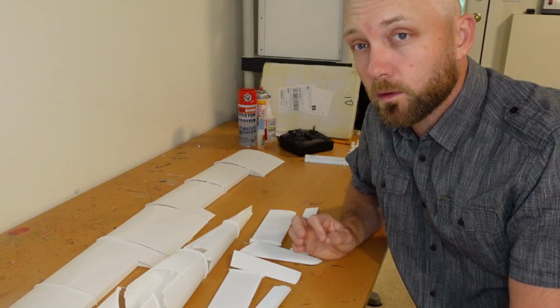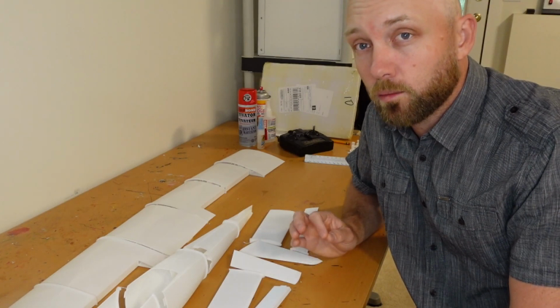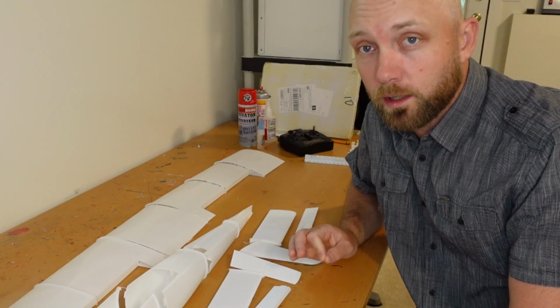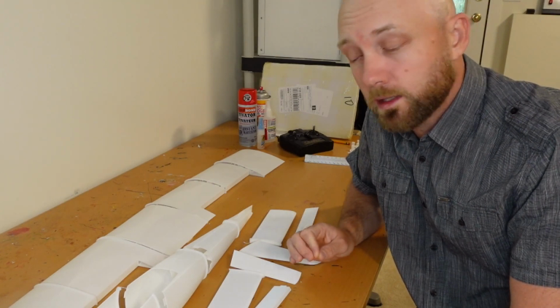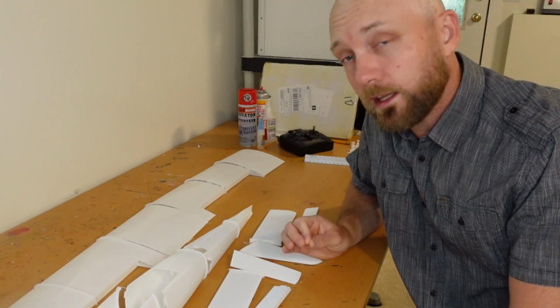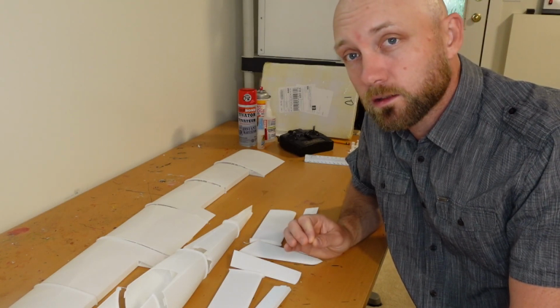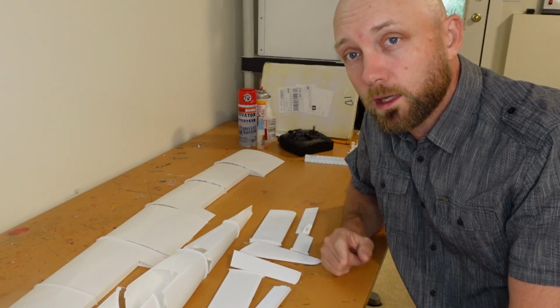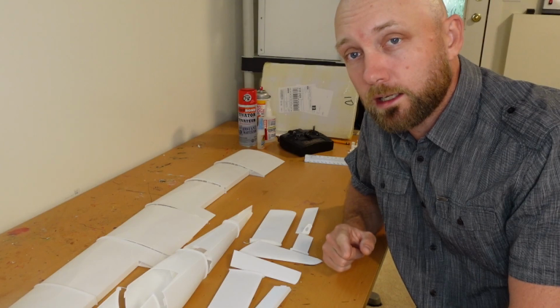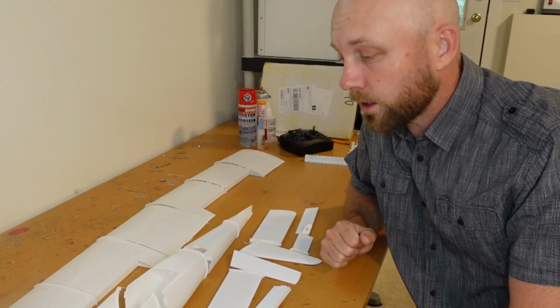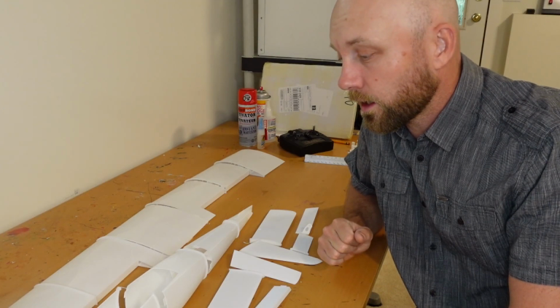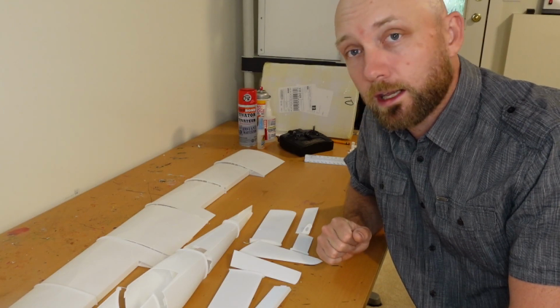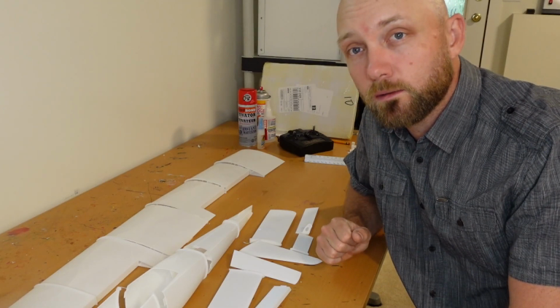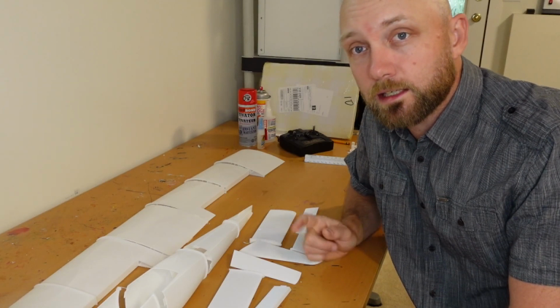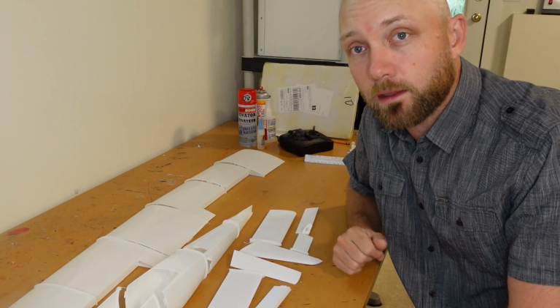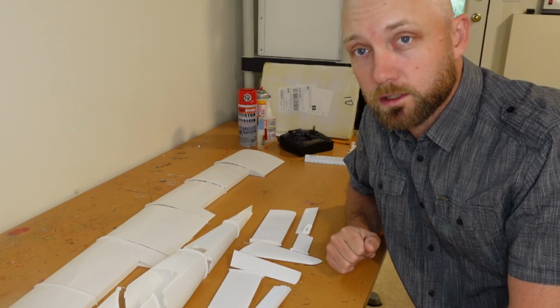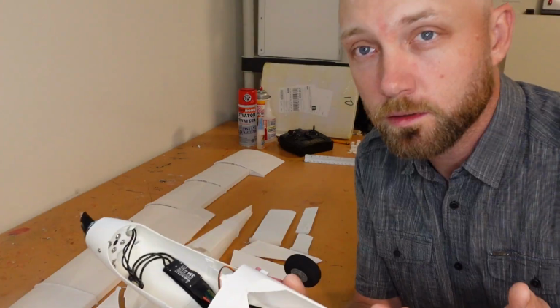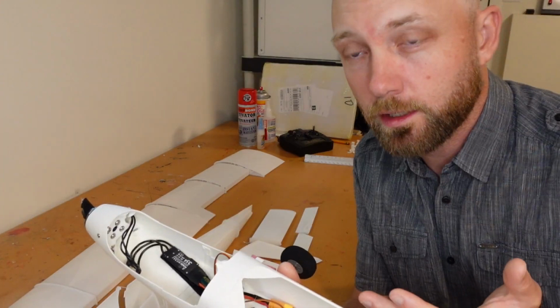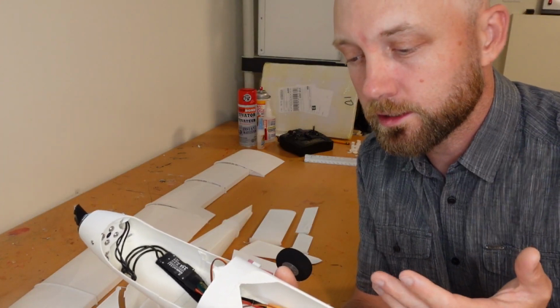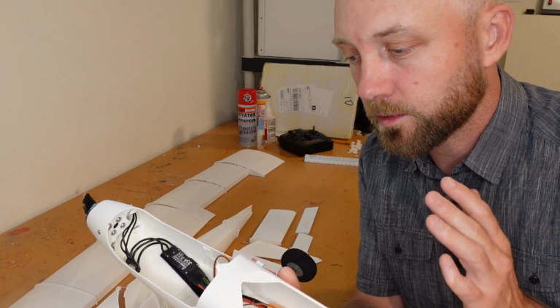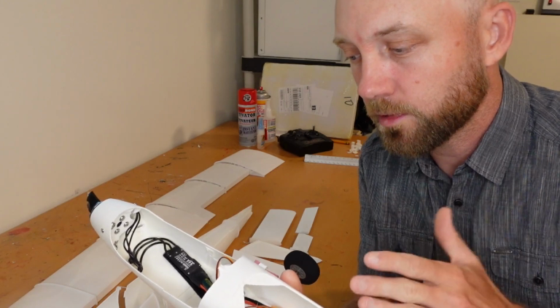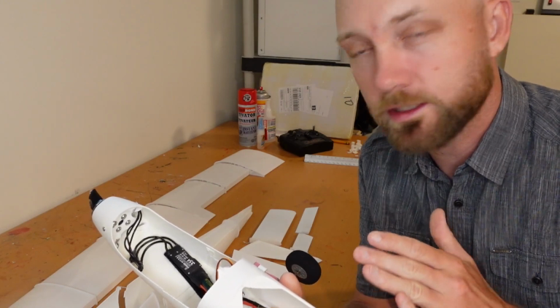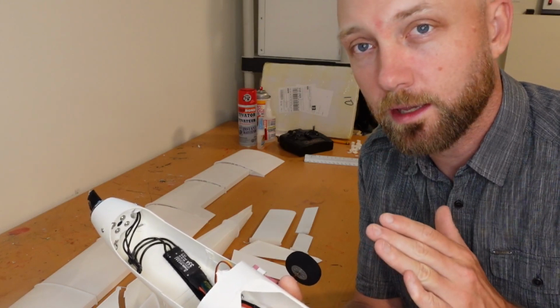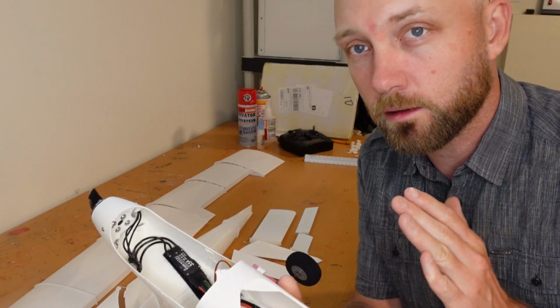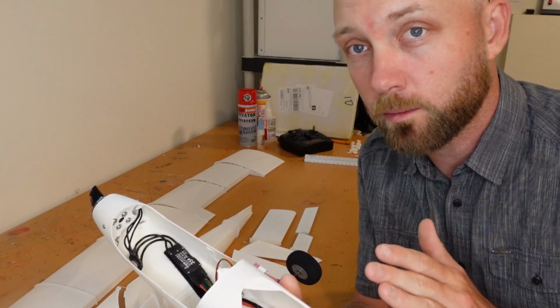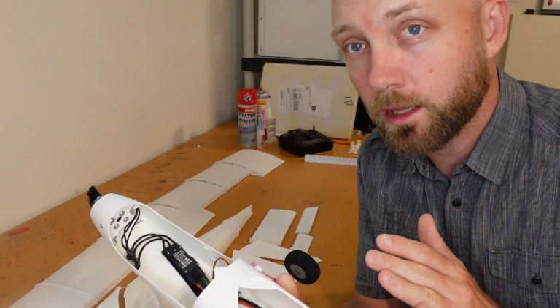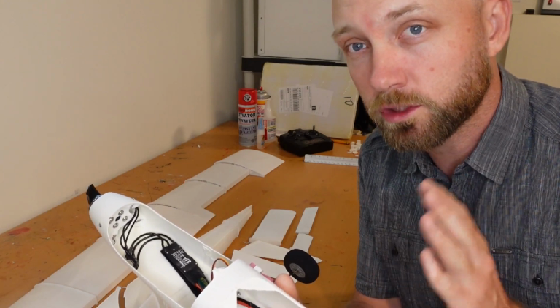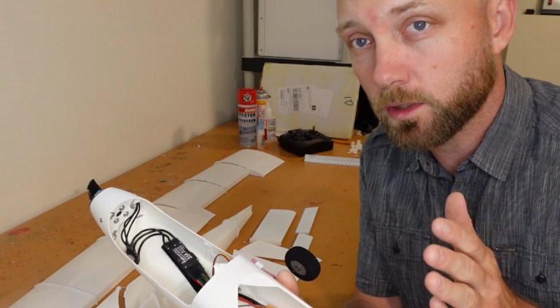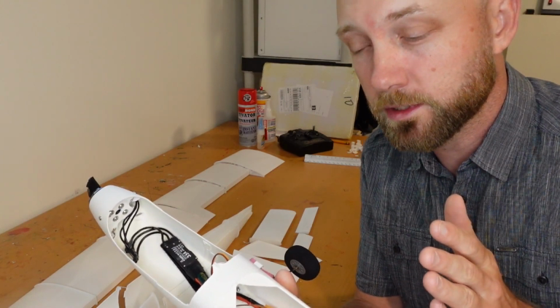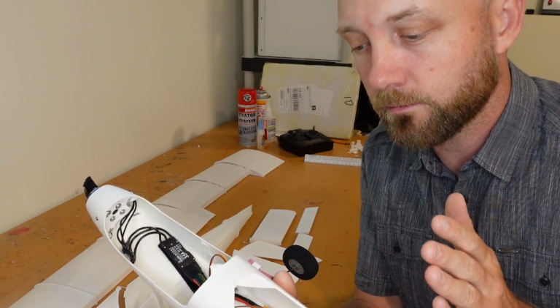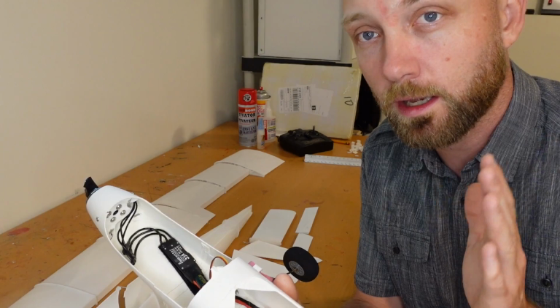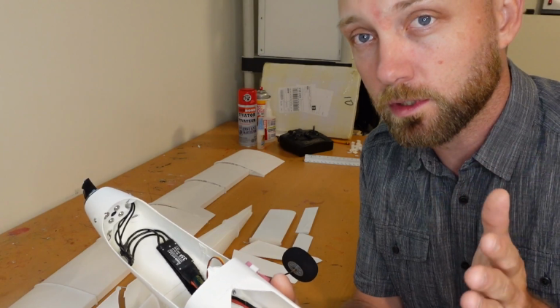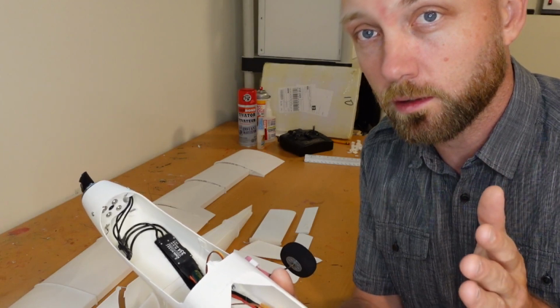We'll compare the print quality as well as the weights so you get a good idea of what you're getting into if you decide to make one of these for yourself. To start, just to see some of the imperfections we had on the lightweight PLA, I'll show you some close-ups of how the original print looked.